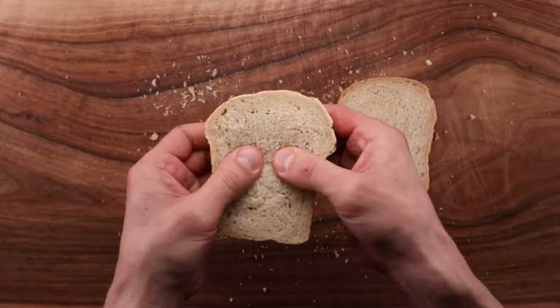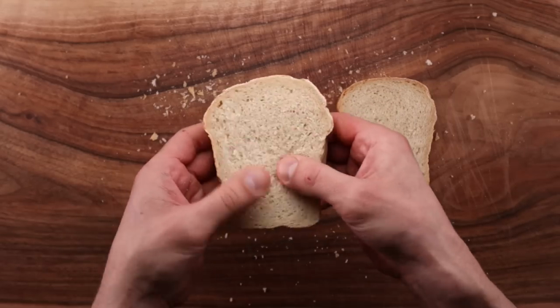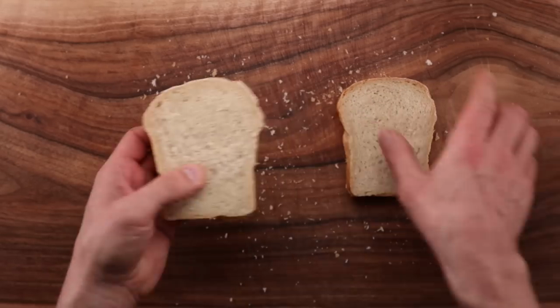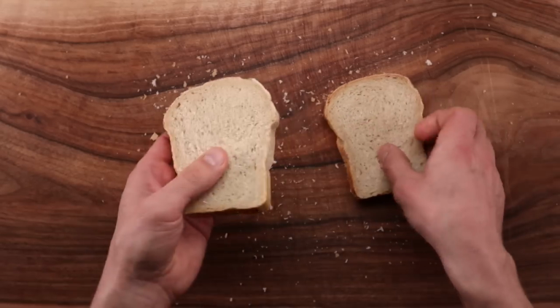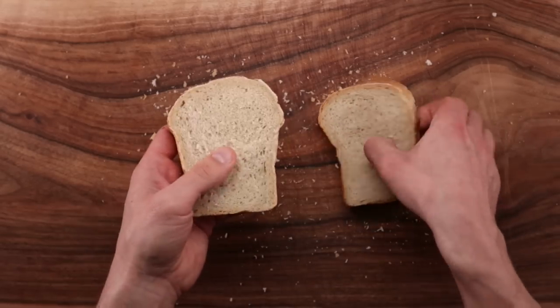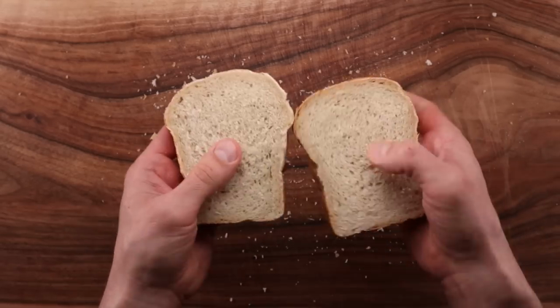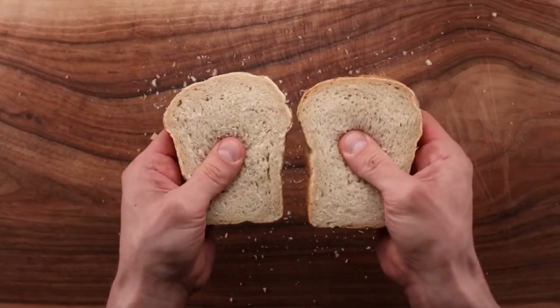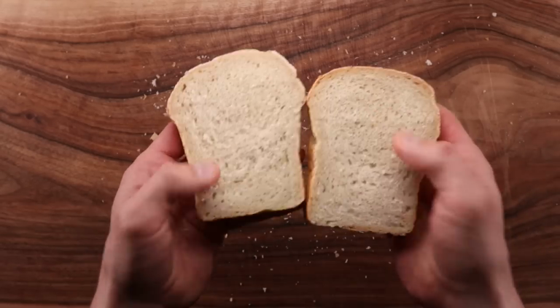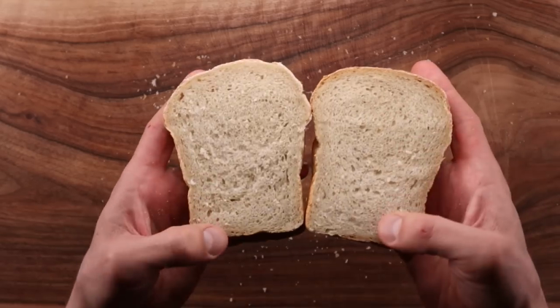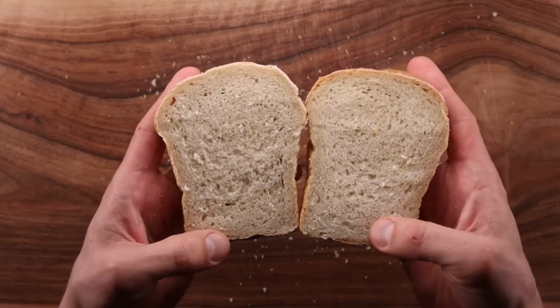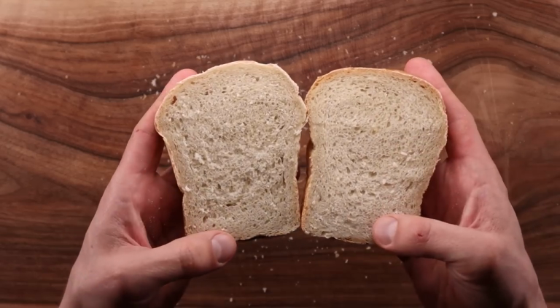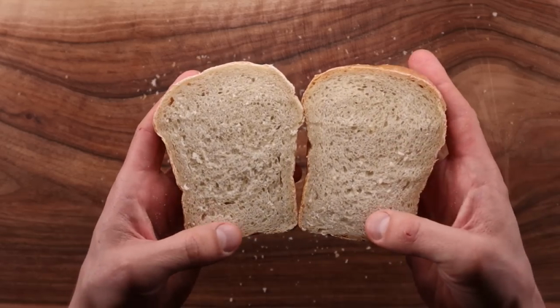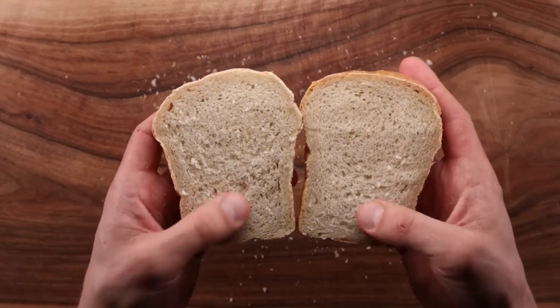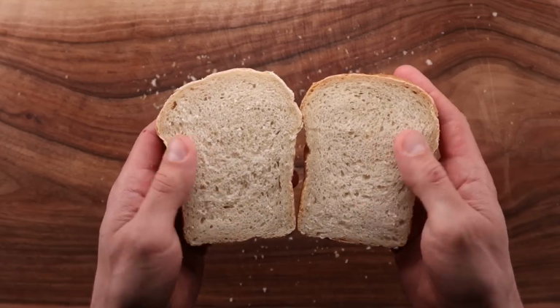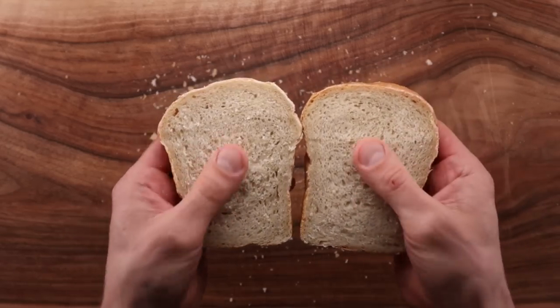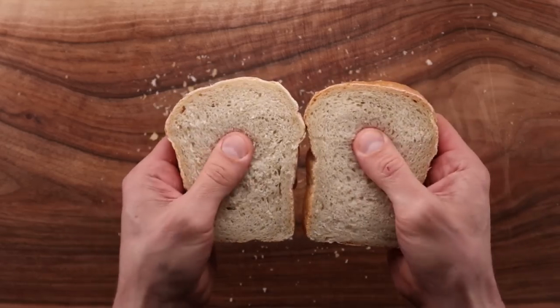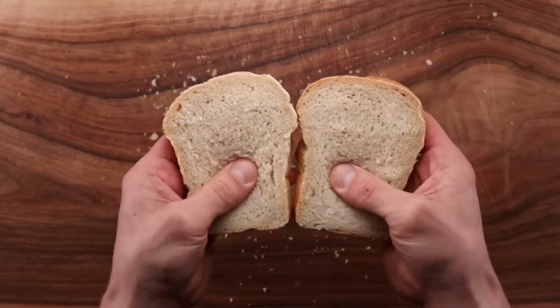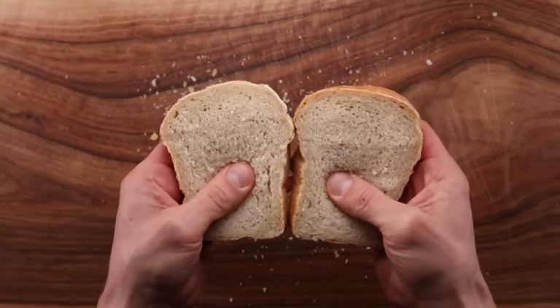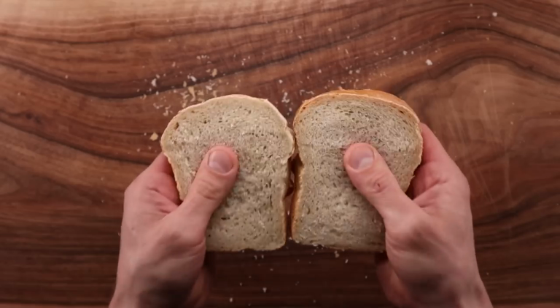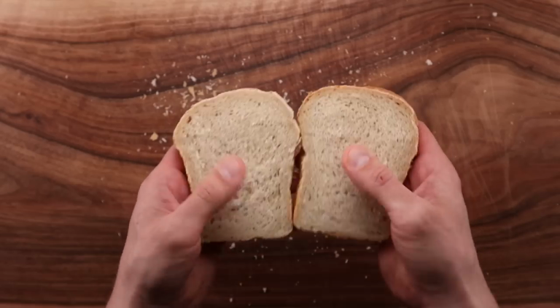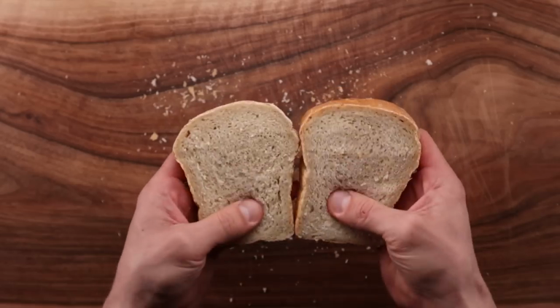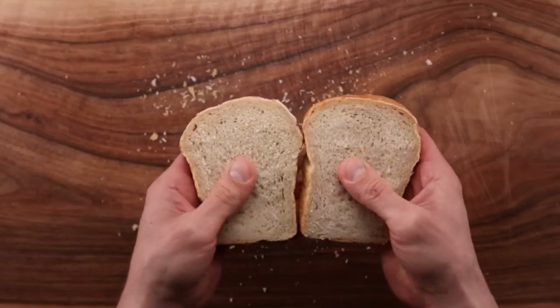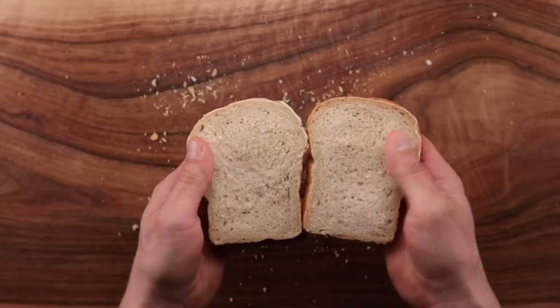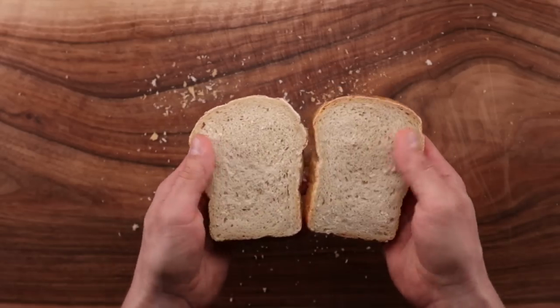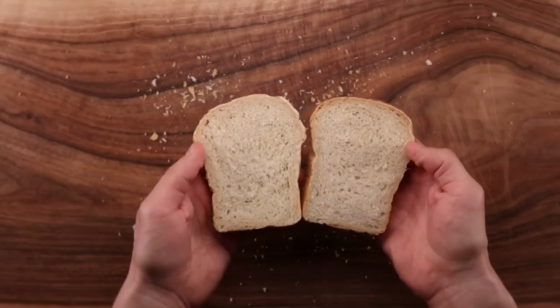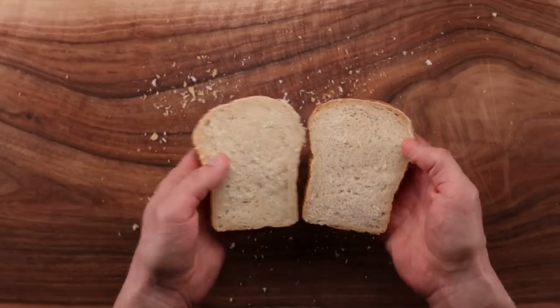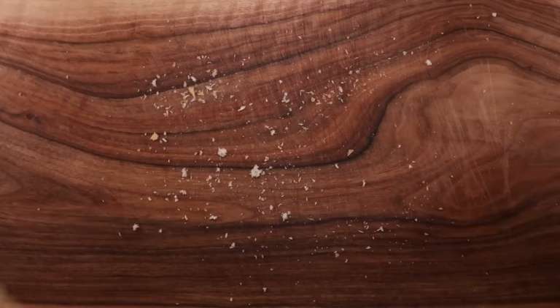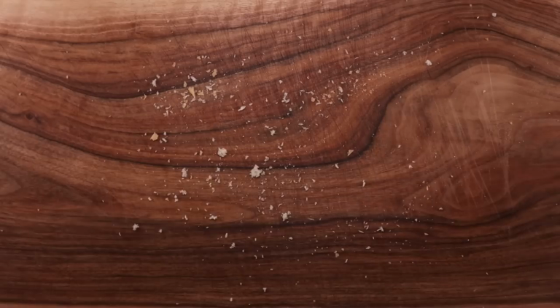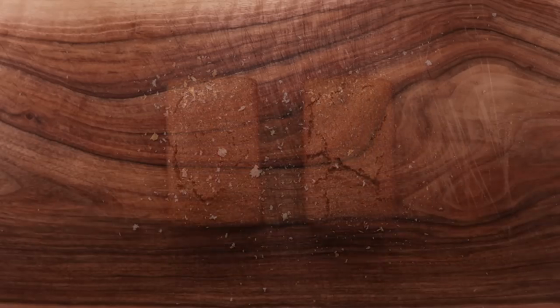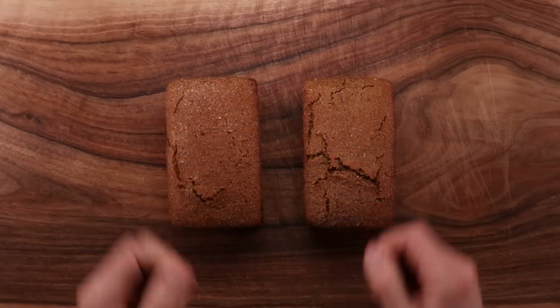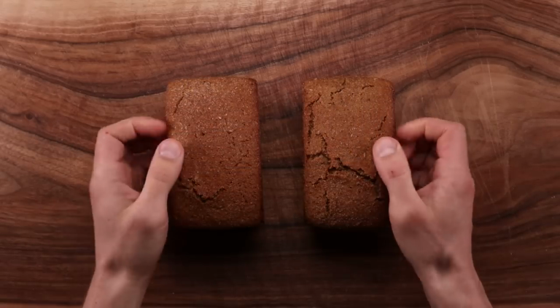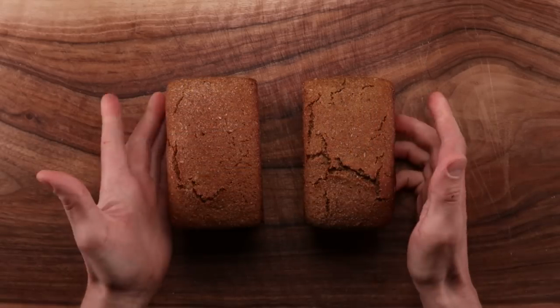As you can see, the breads gain the same volume, but the one with the scald is a lot softer. See how much drier the other one is — the scald is a clear winner here. It gives your basic white bread a huge improvement.